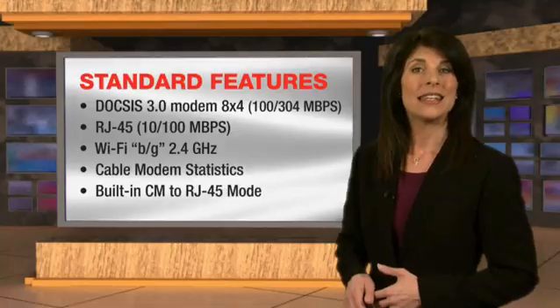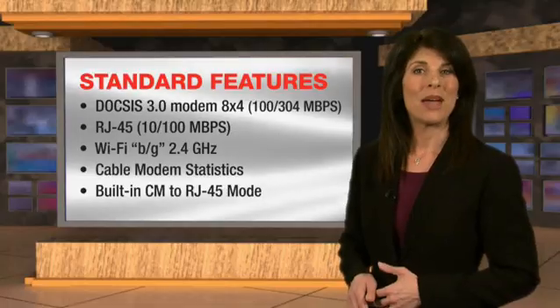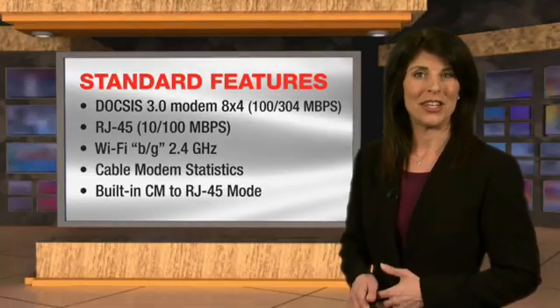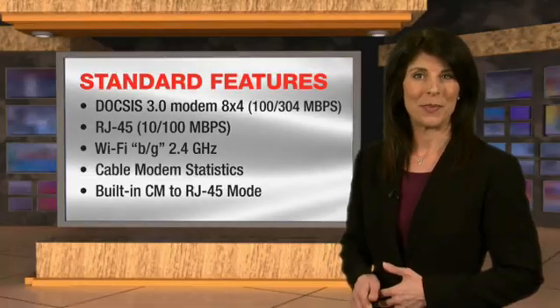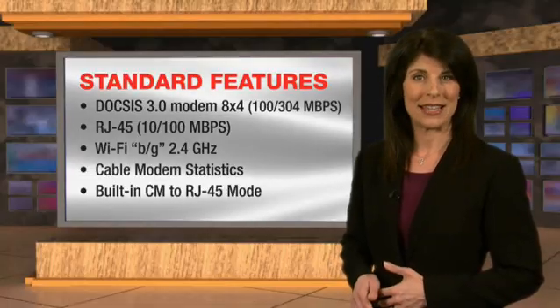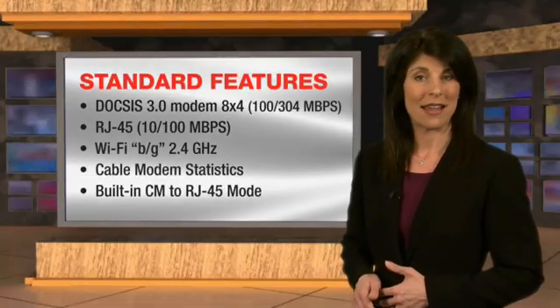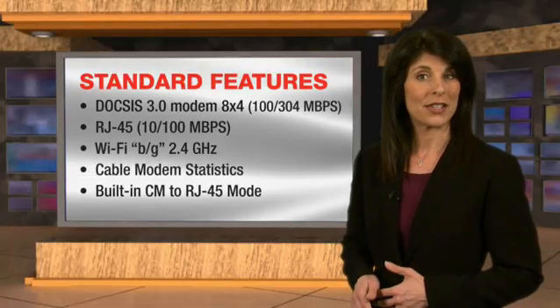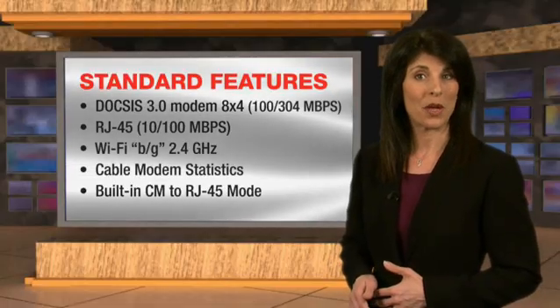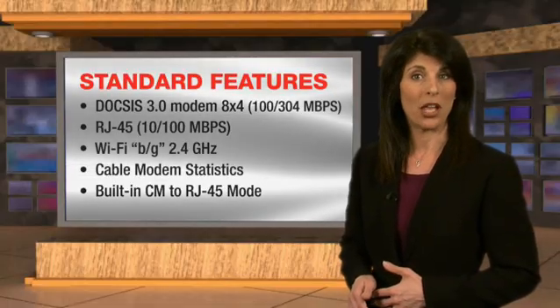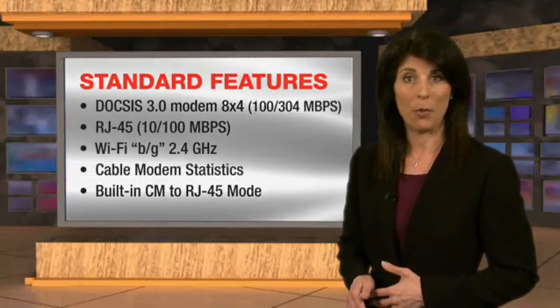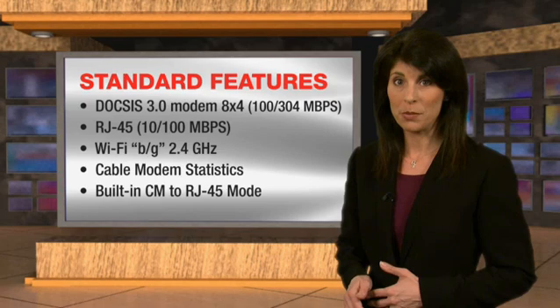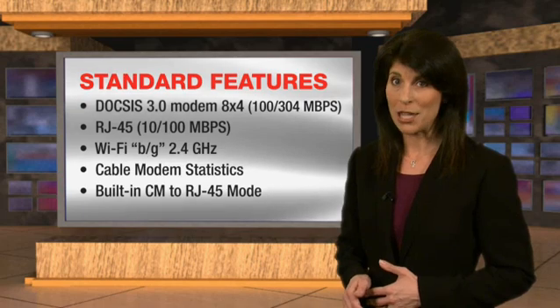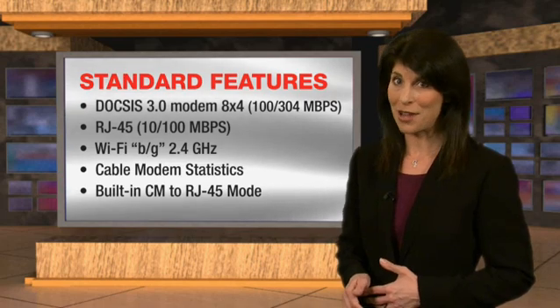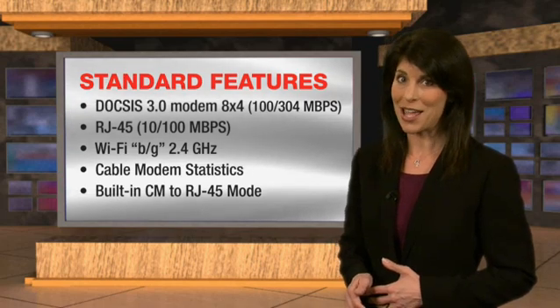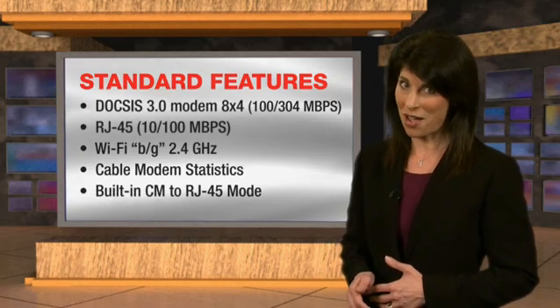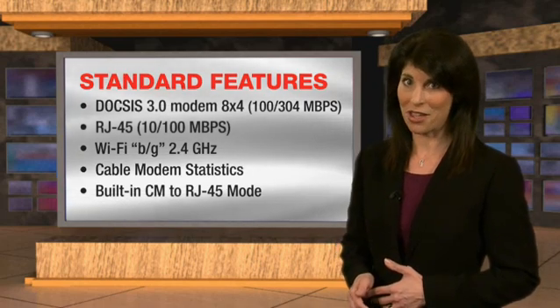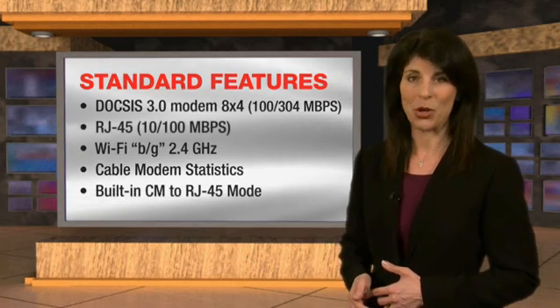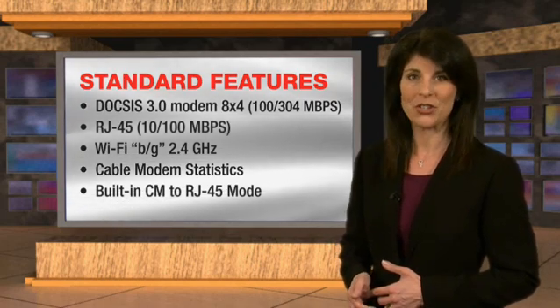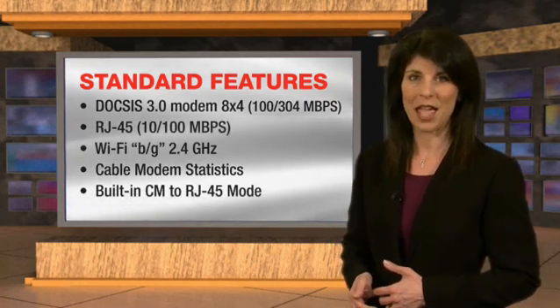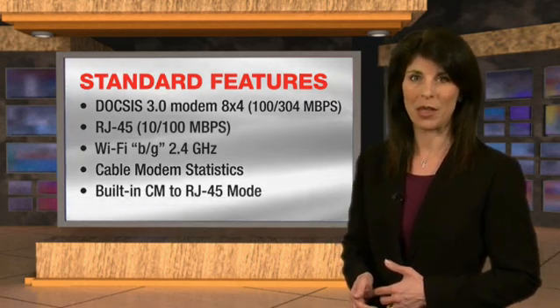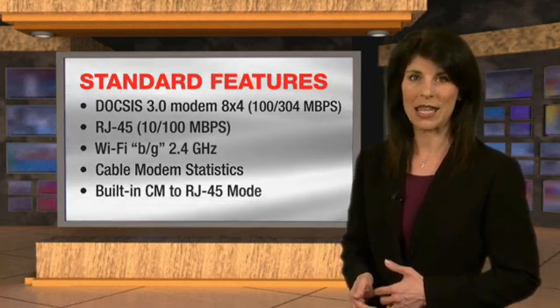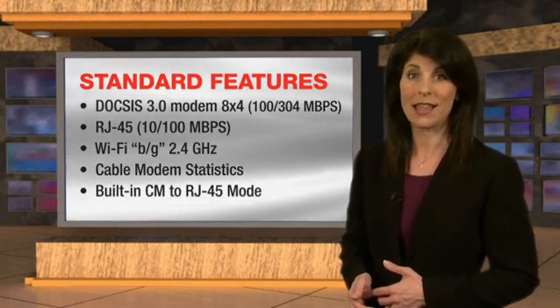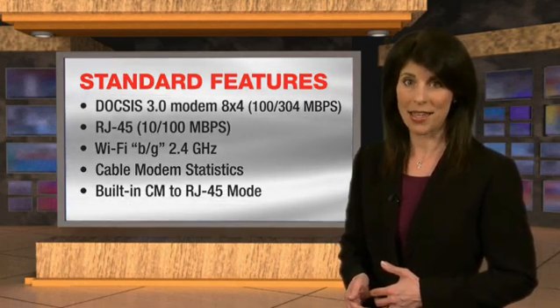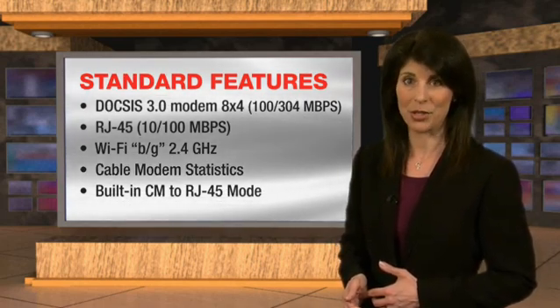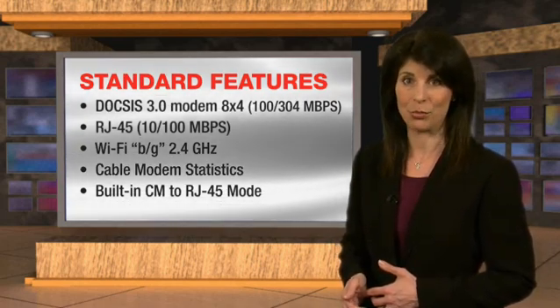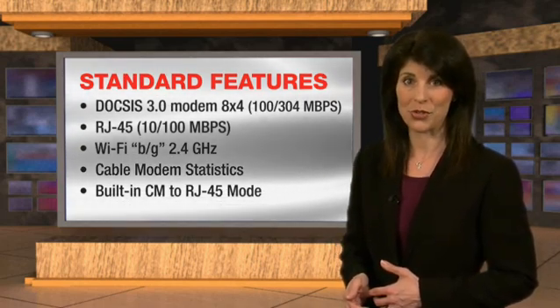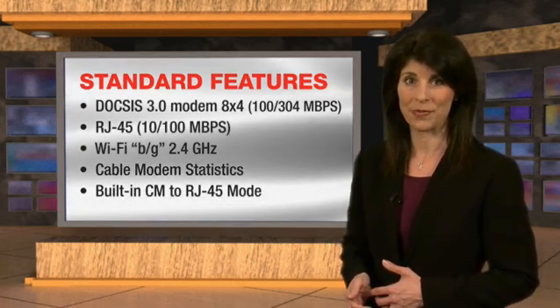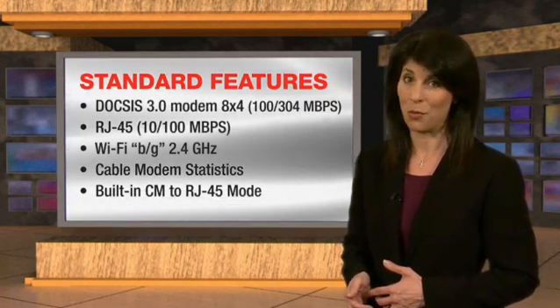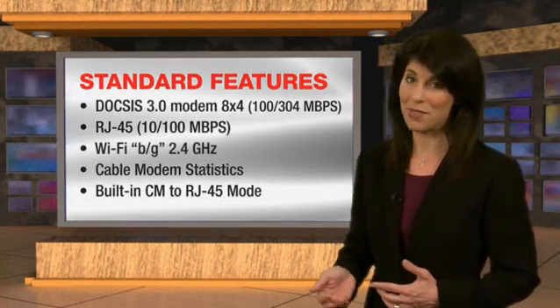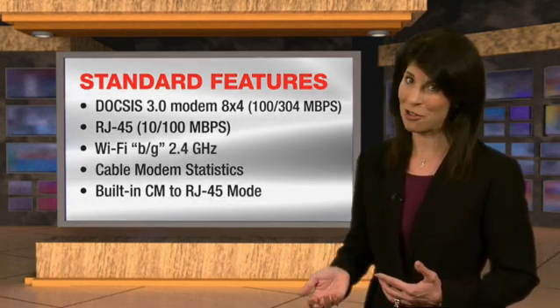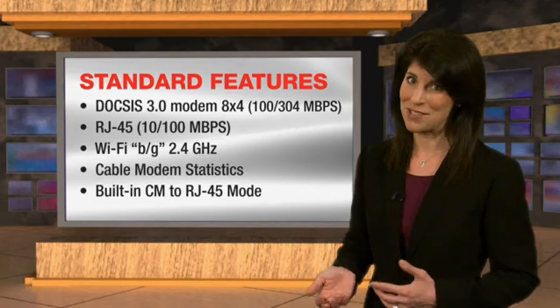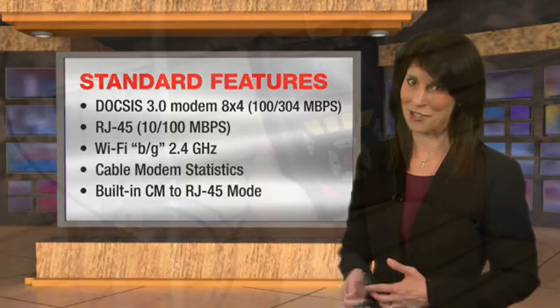Its built-in DOCSIS 3.0 modem, Ethernet and Wi-Fi communications capabilities, and a built-in browser all come standard.